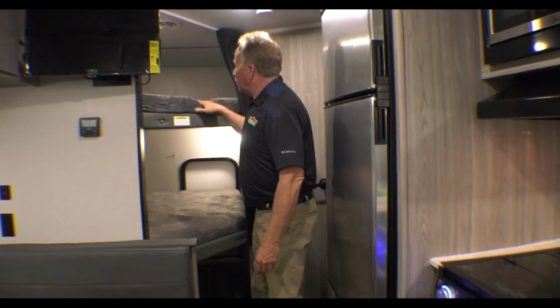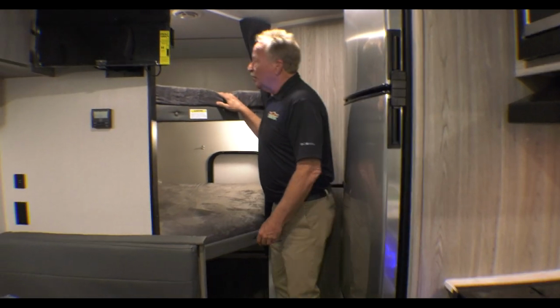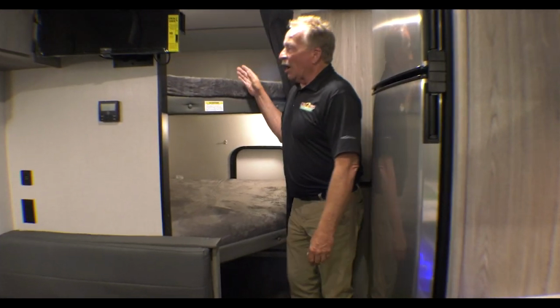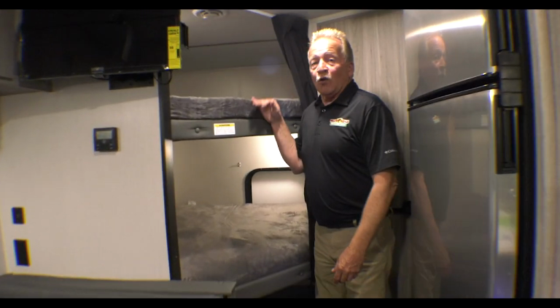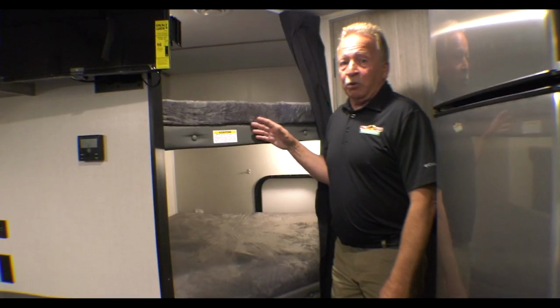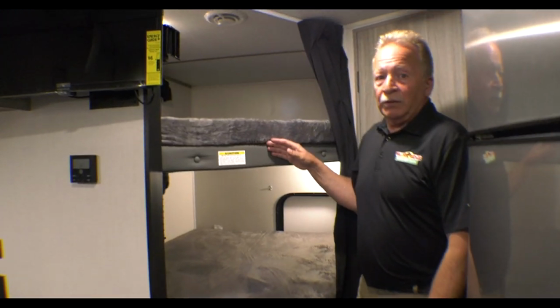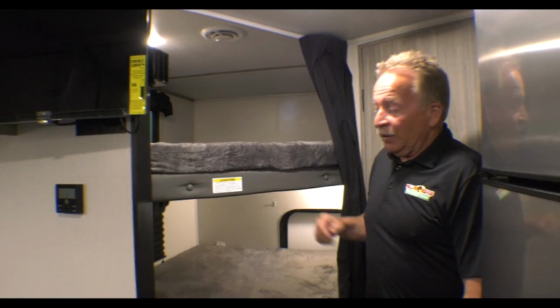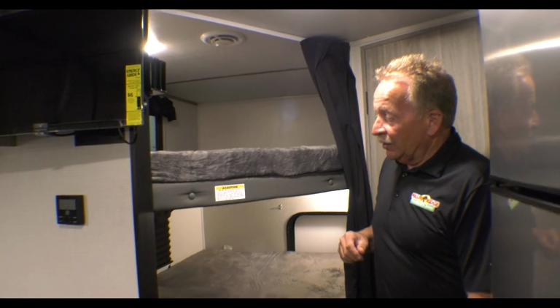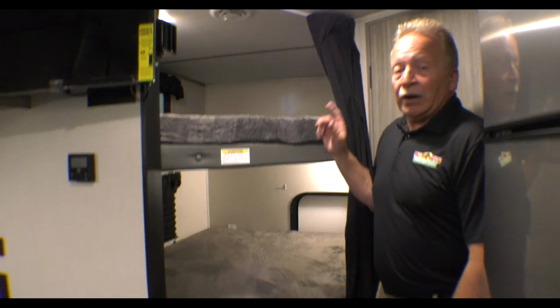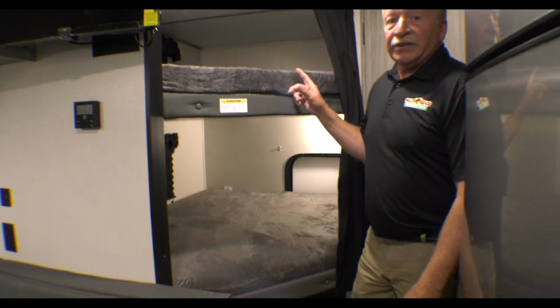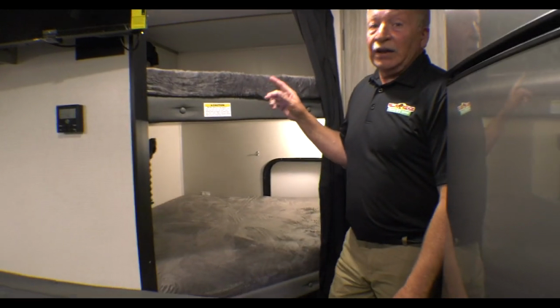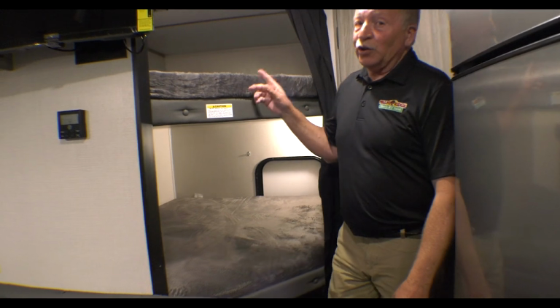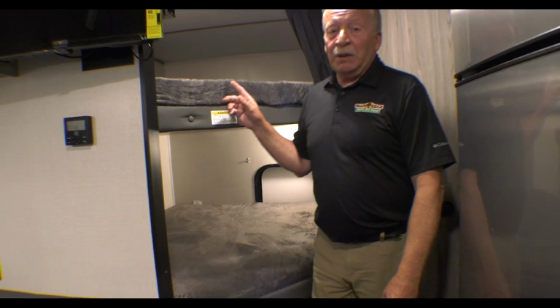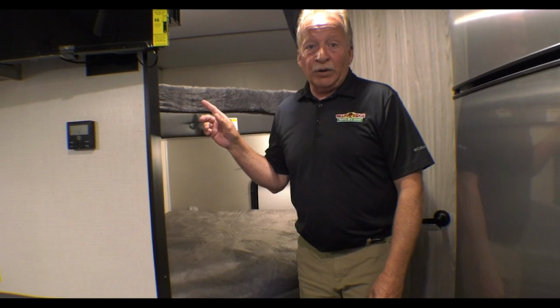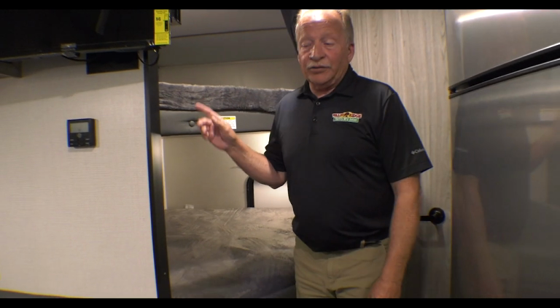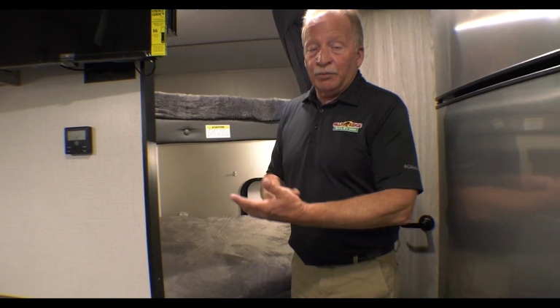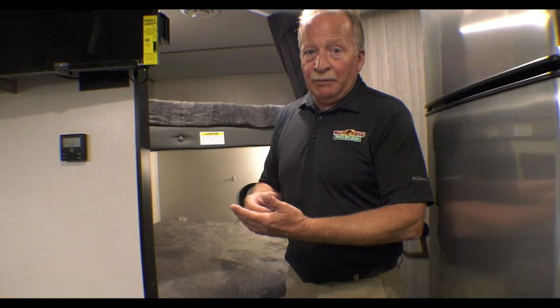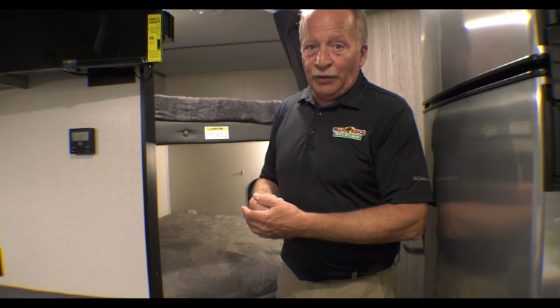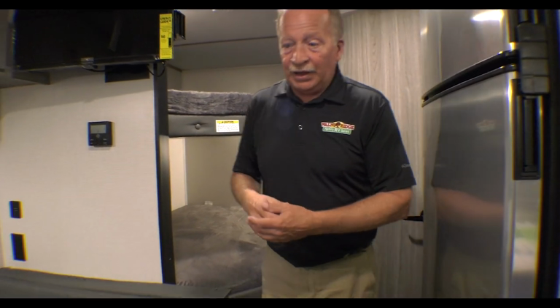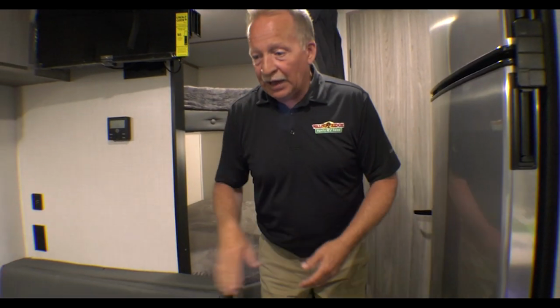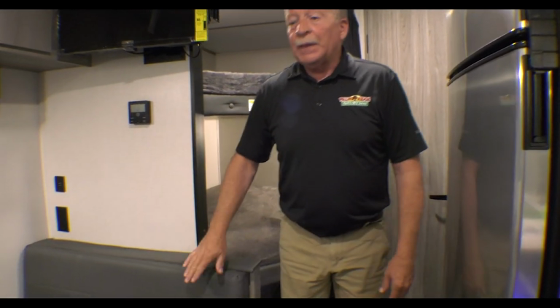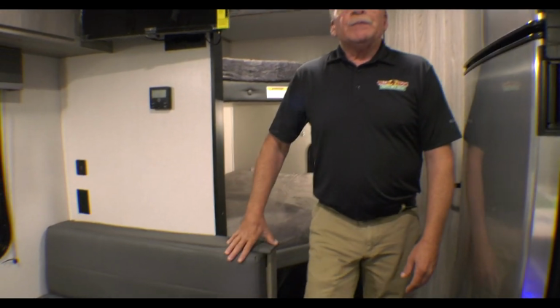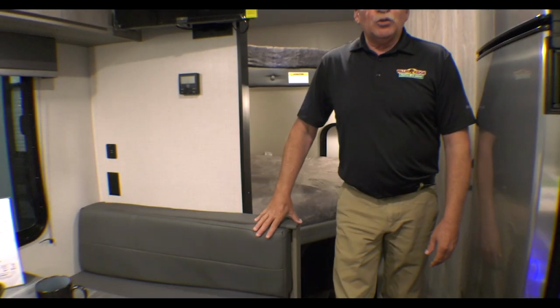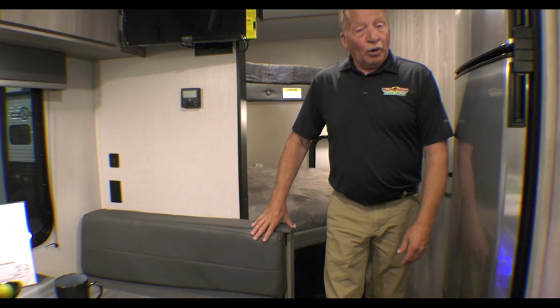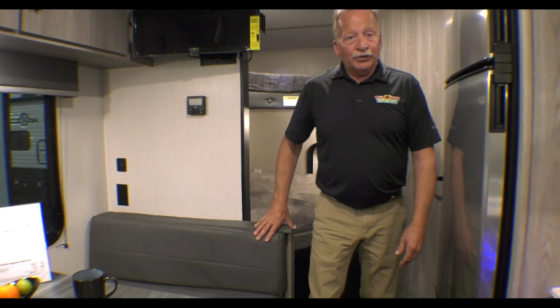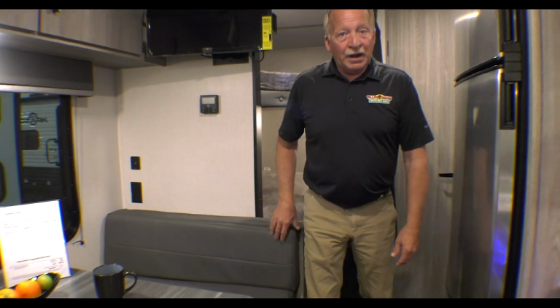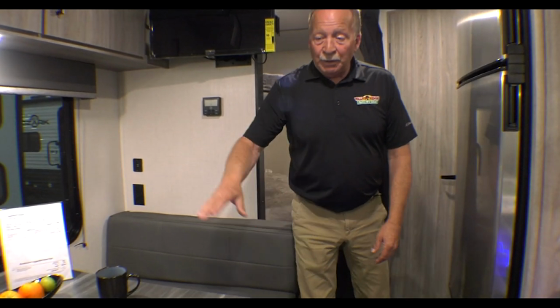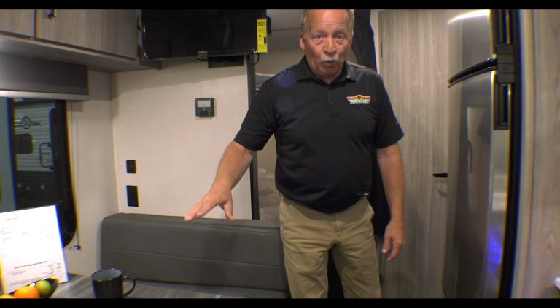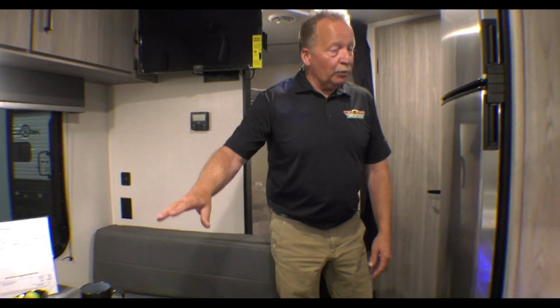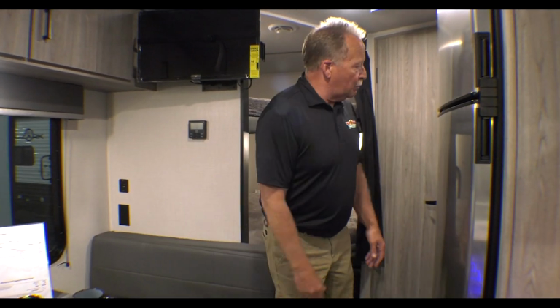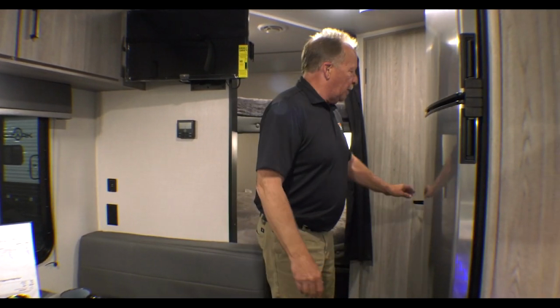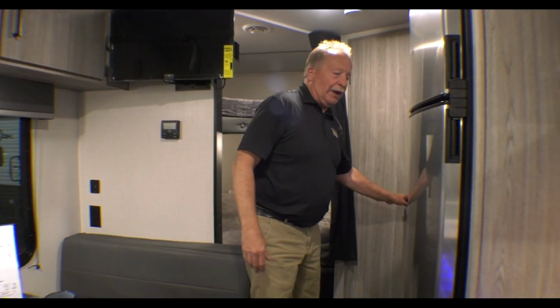Here are your bunks — they're double over double. They each have a 110-outlet and a USB port, so the kids can play games on their phones and things of that nature. This booth will also break down into a bed if you need to put even more people in here.